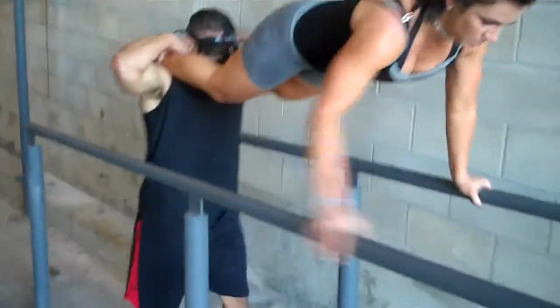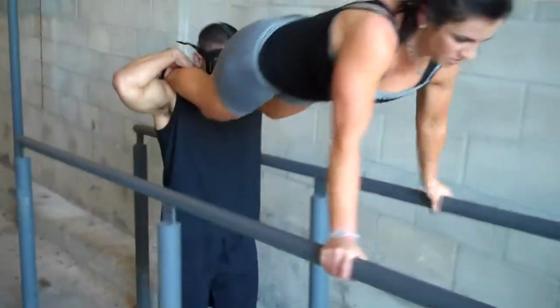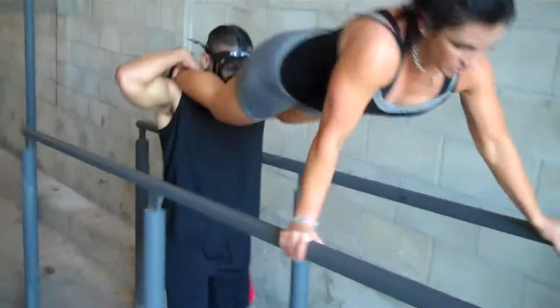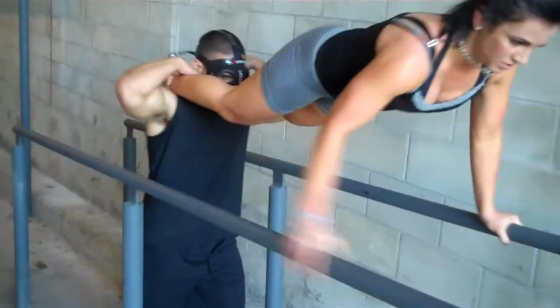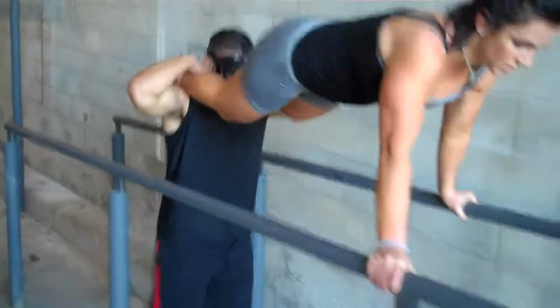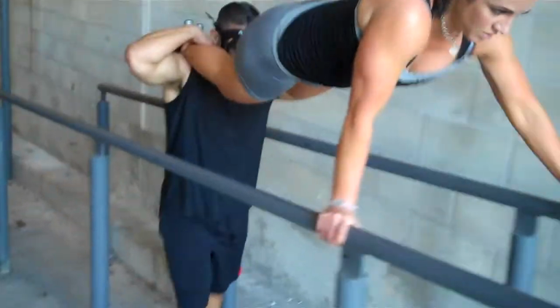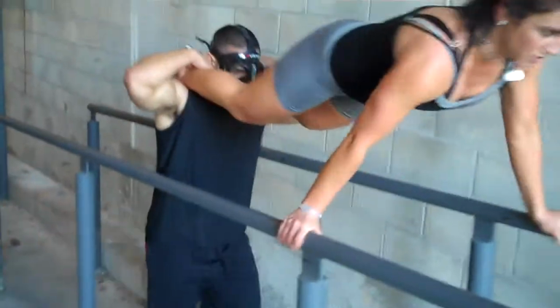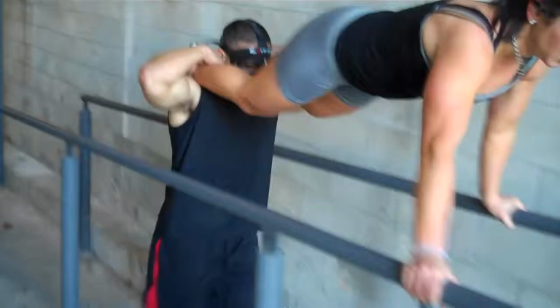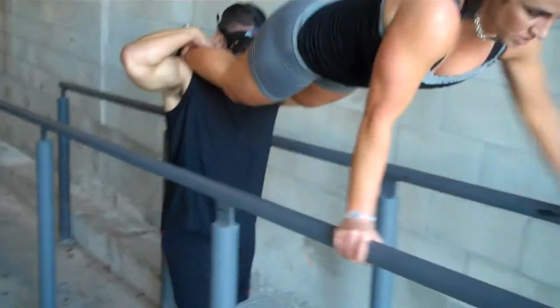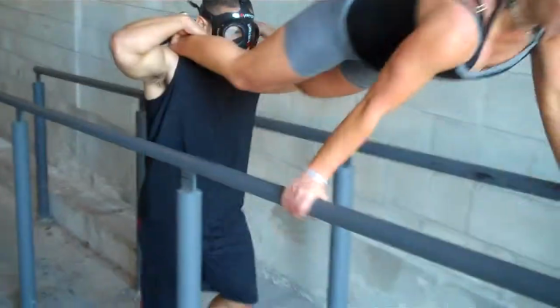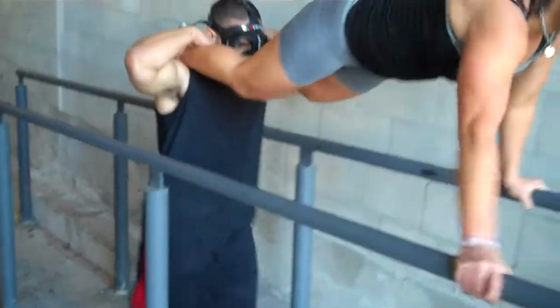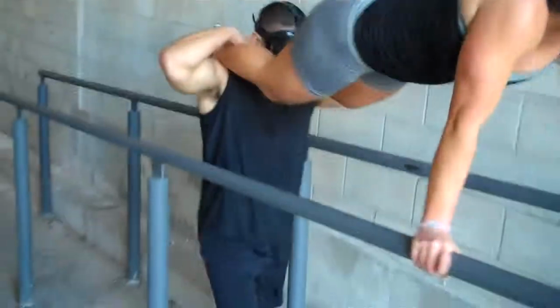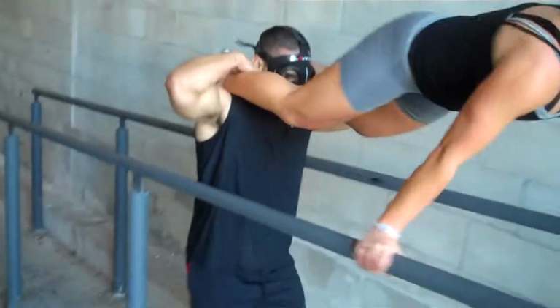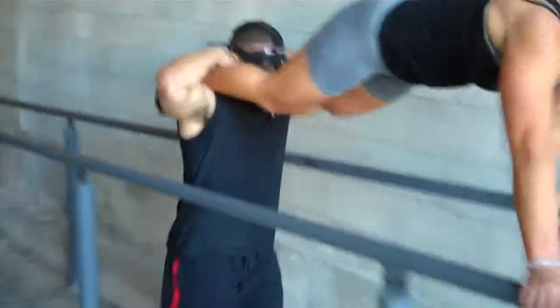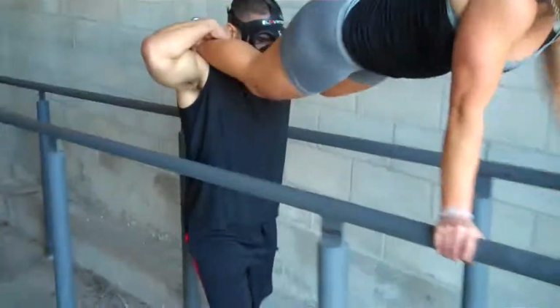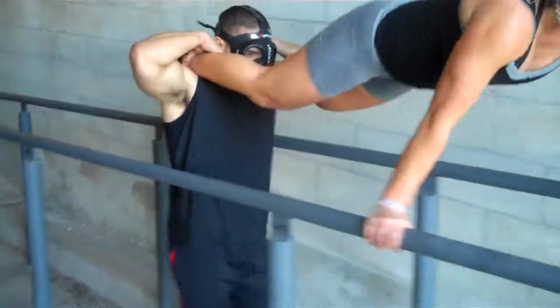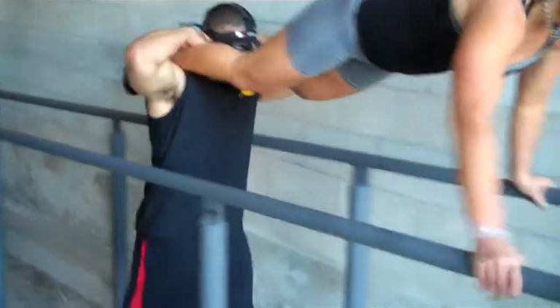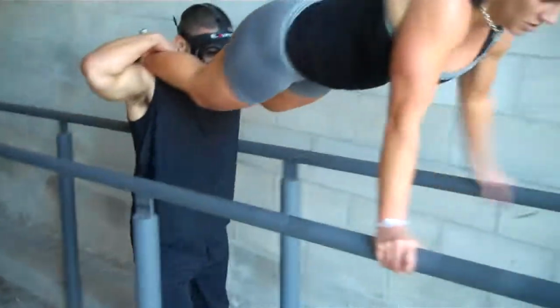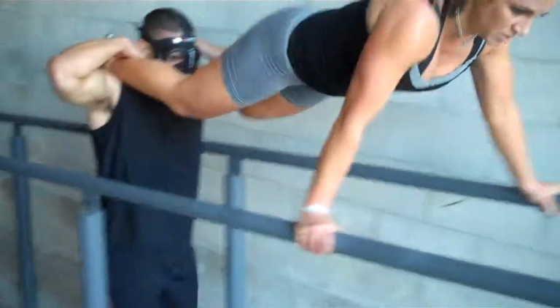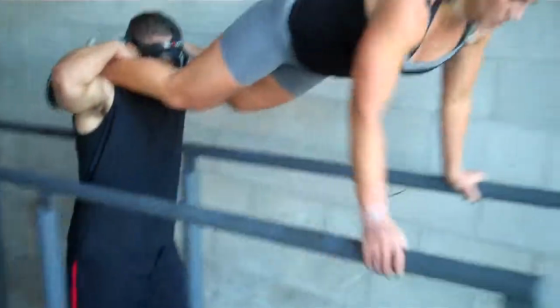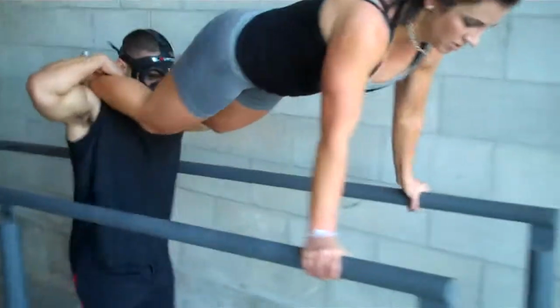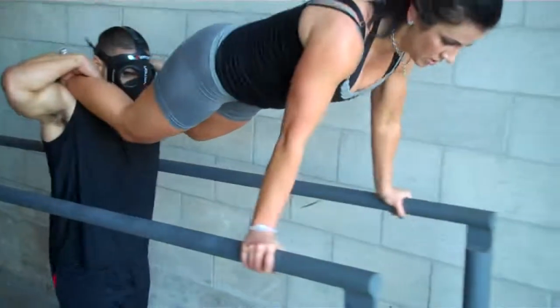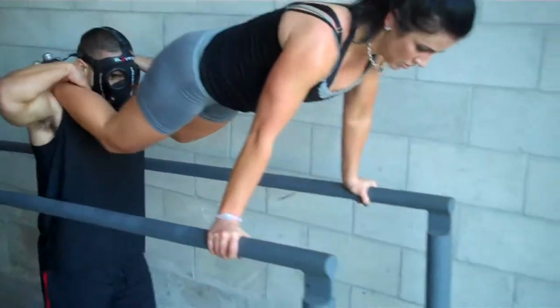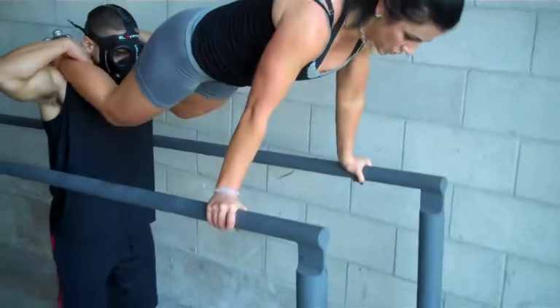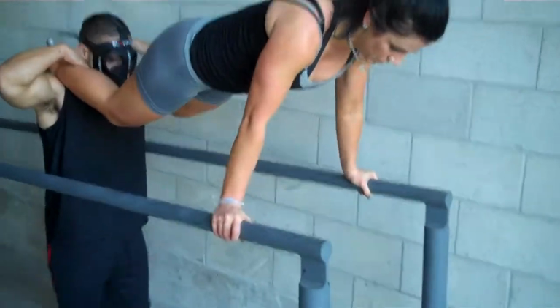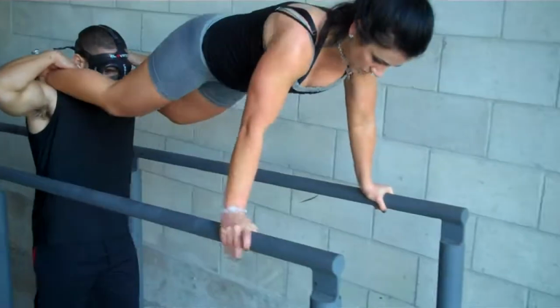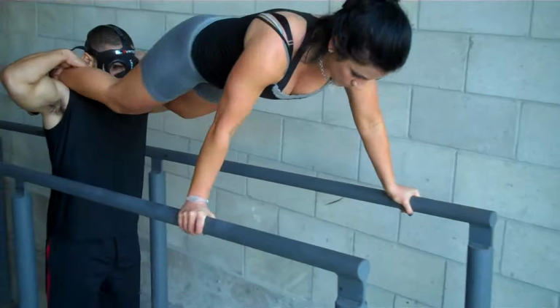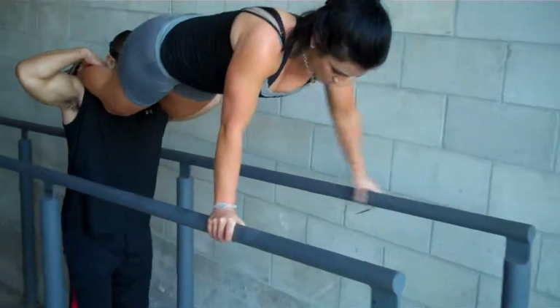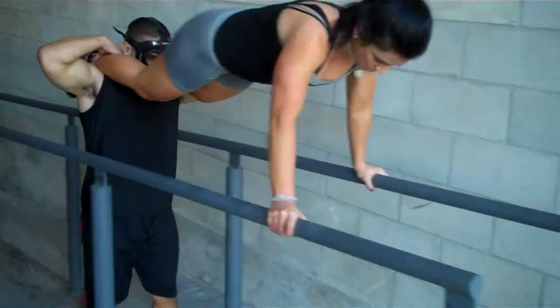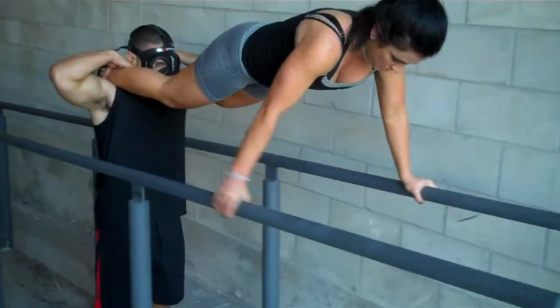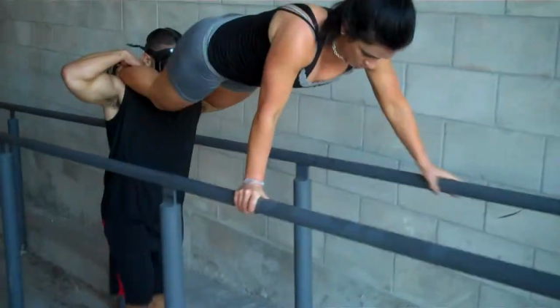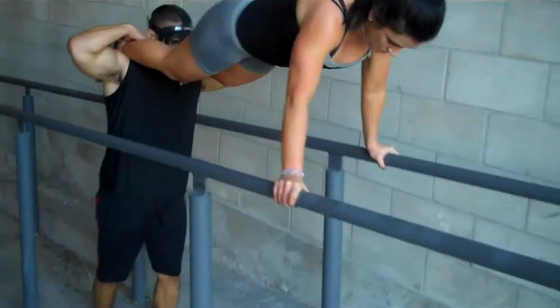There you go, there you go. Nice job. OK, back it up, keep those legs straight.